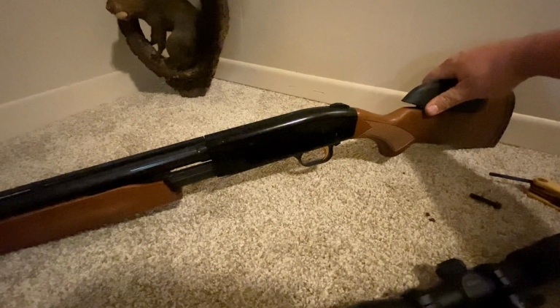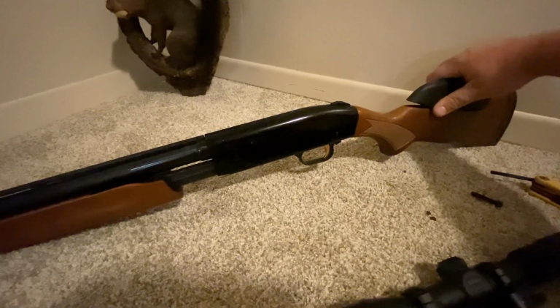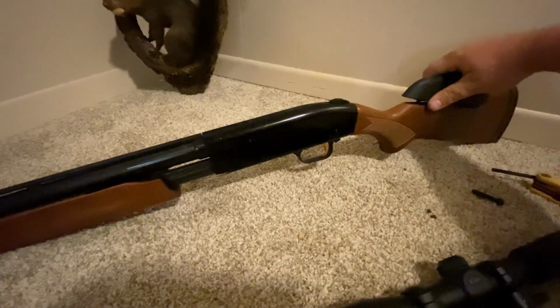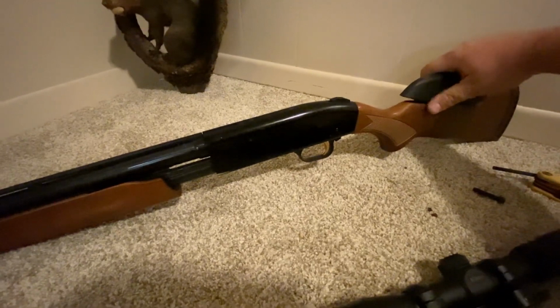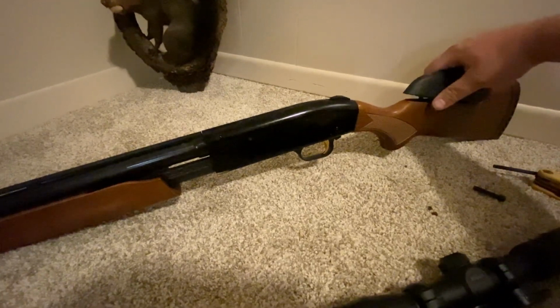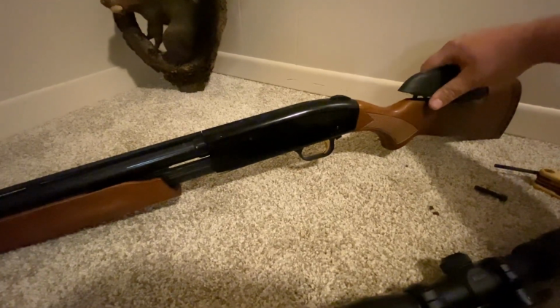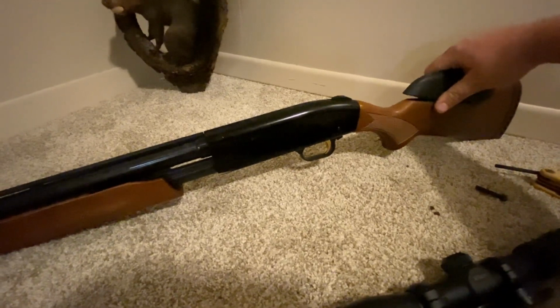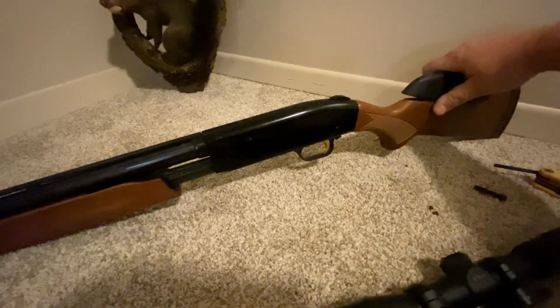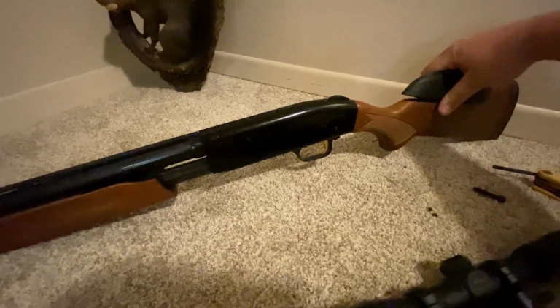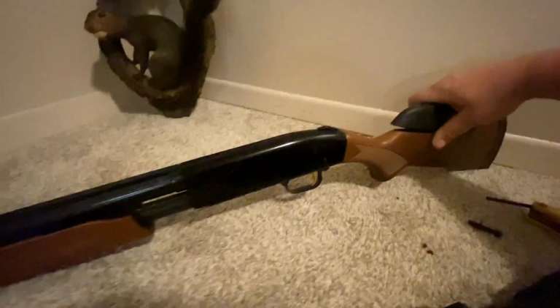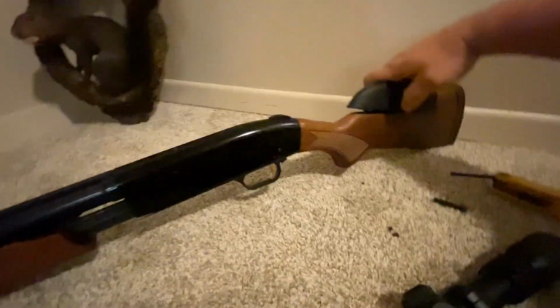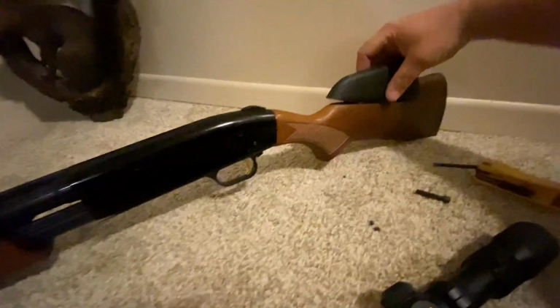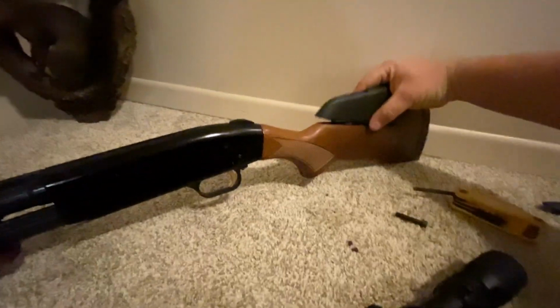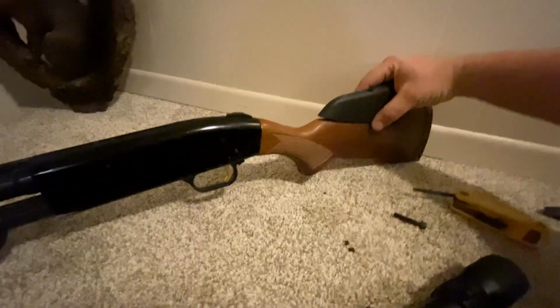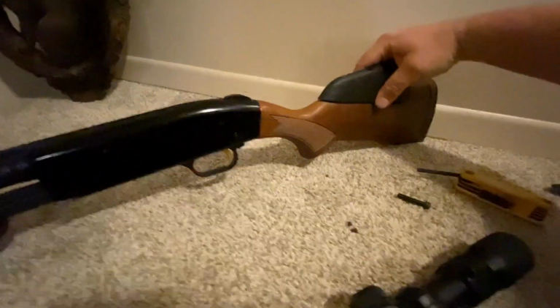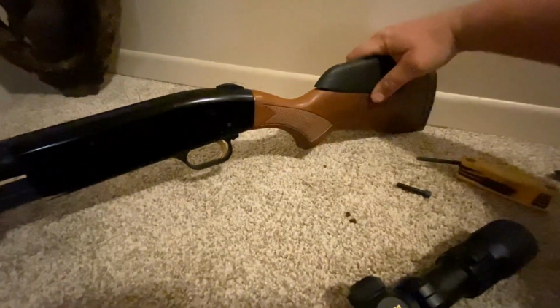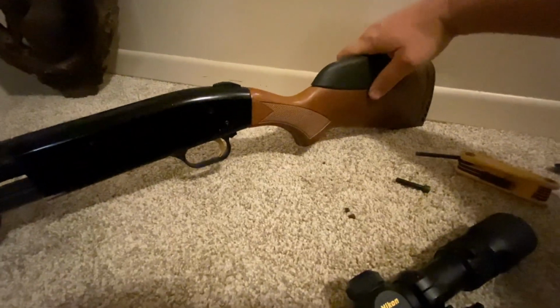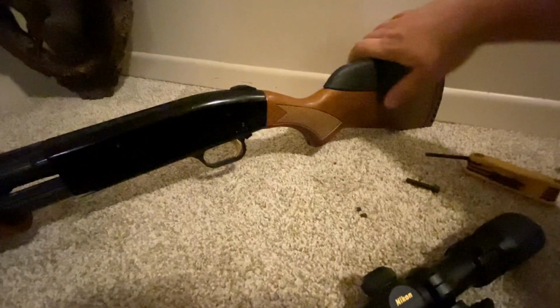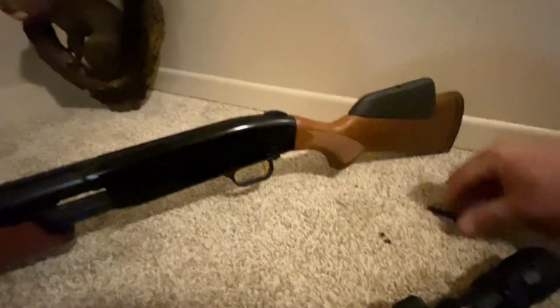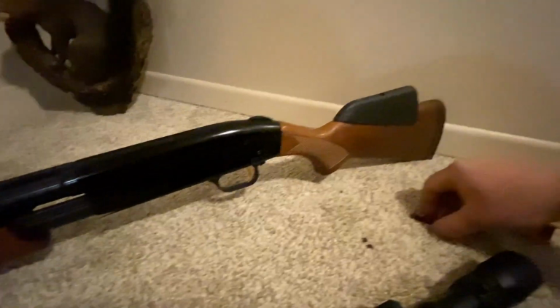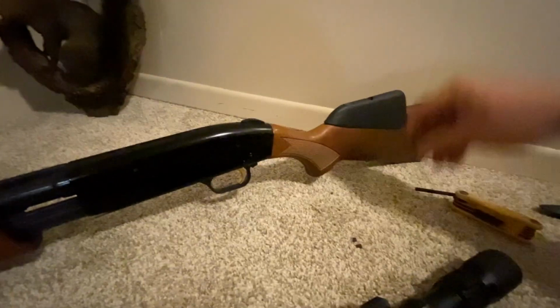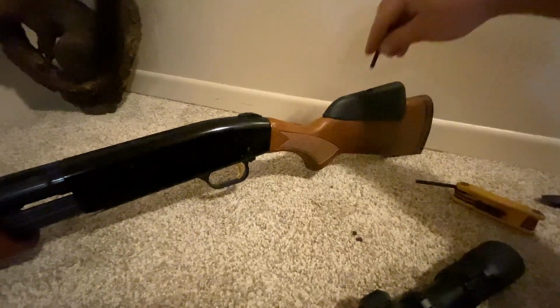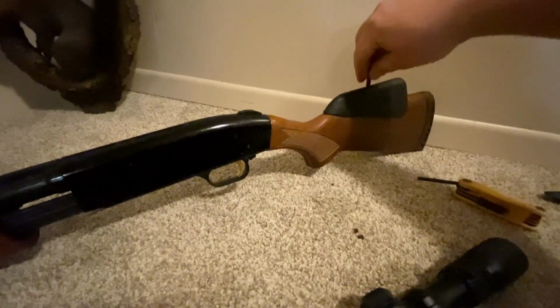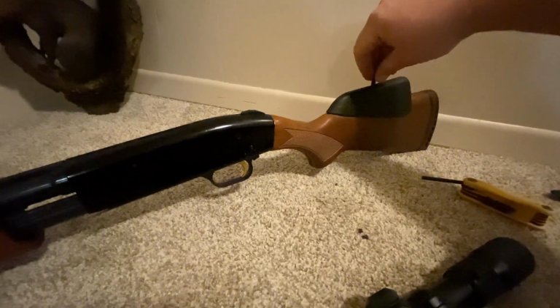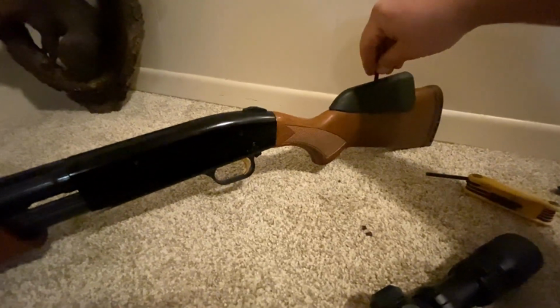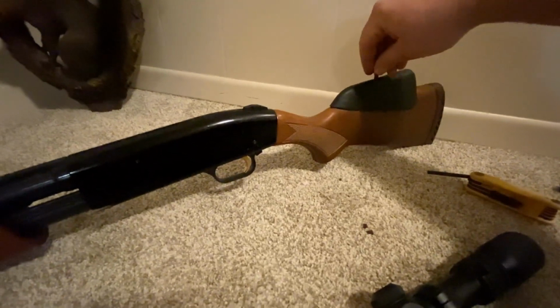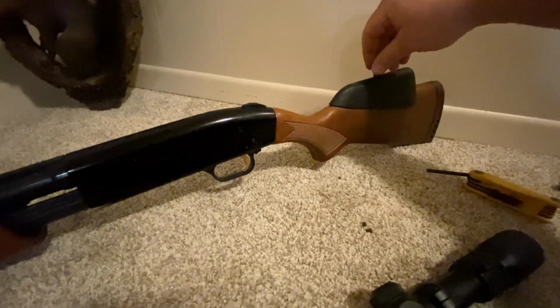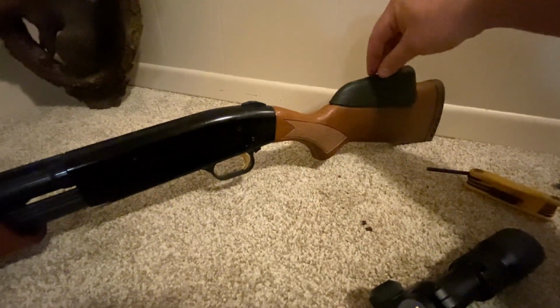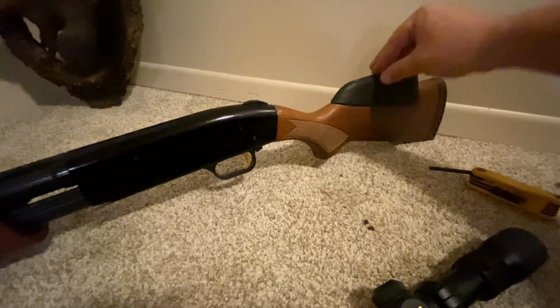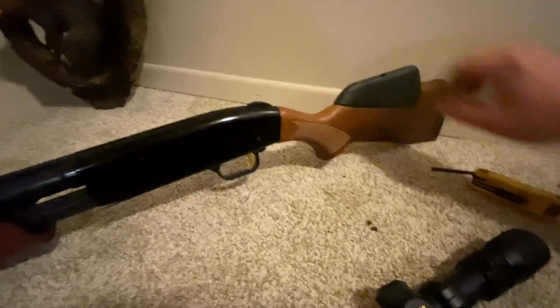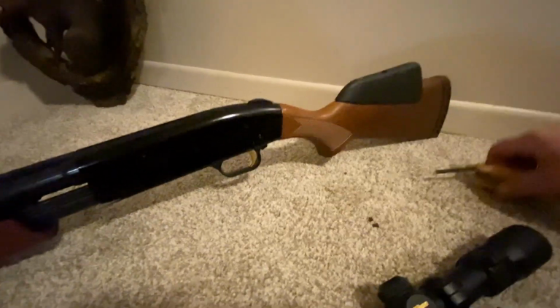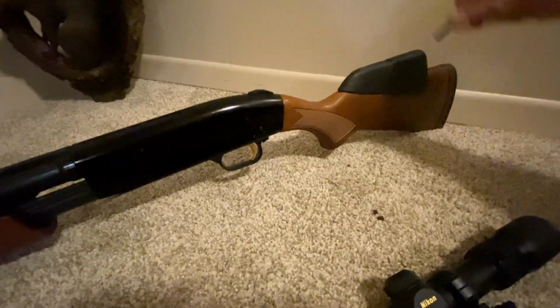I may not have painted a picture of the most beautiful shotgun in the world for you. Well, I'm not done painting. The Mossberg 500 is an institution.